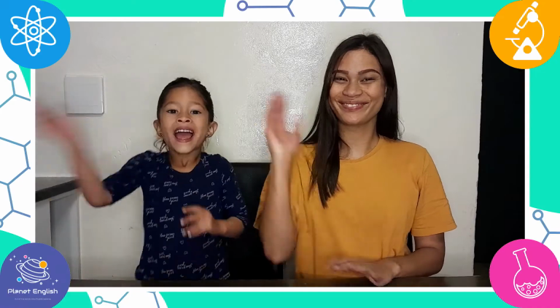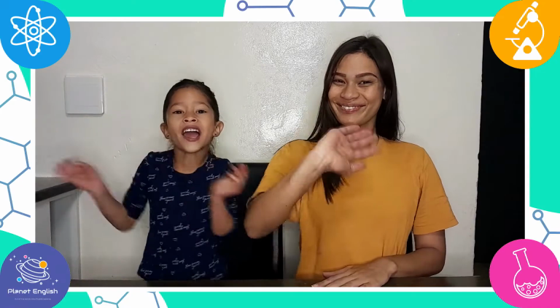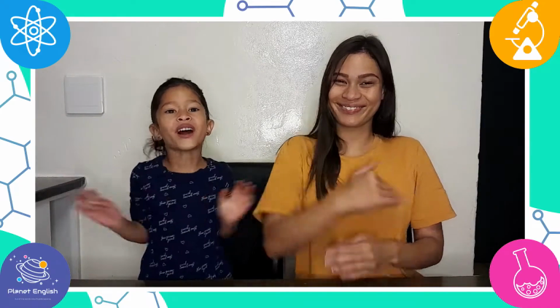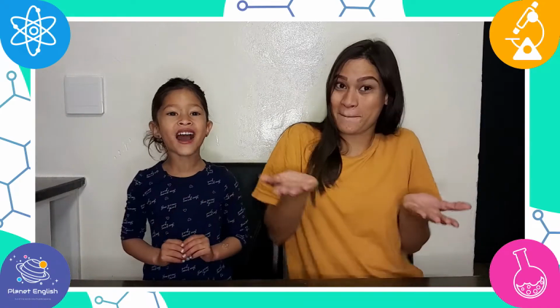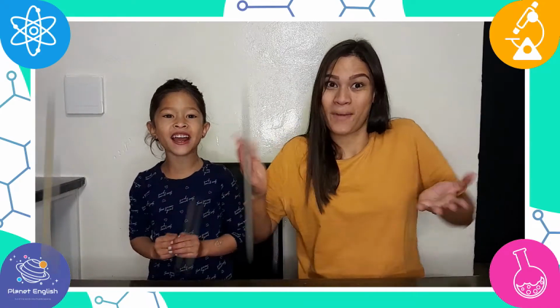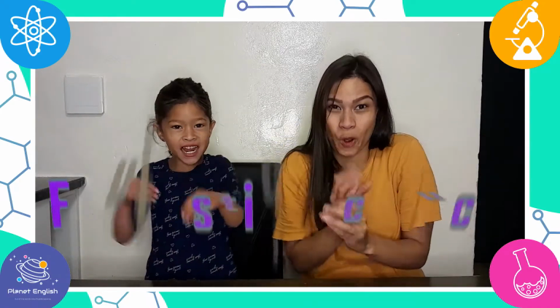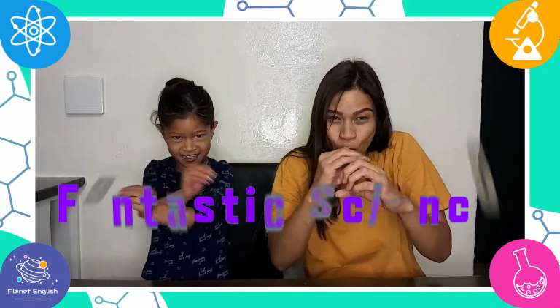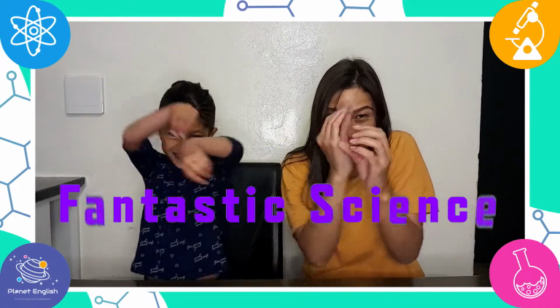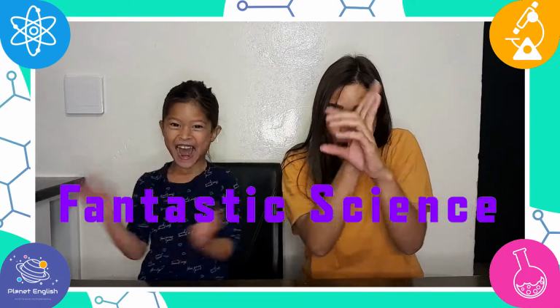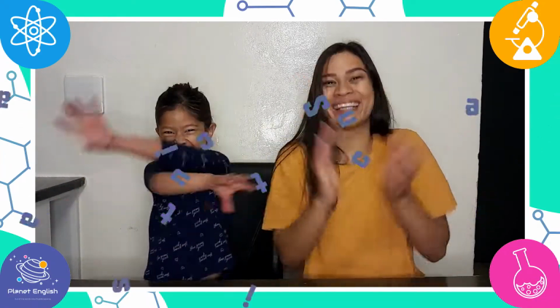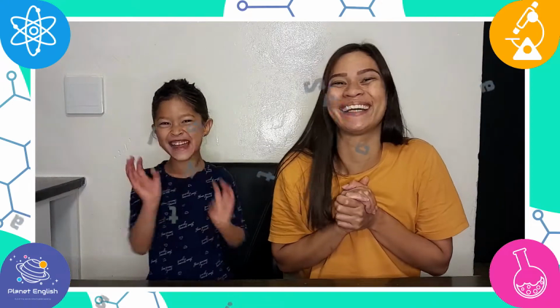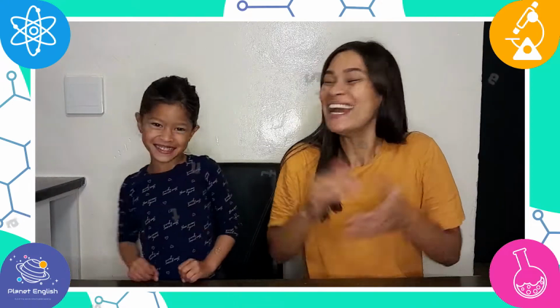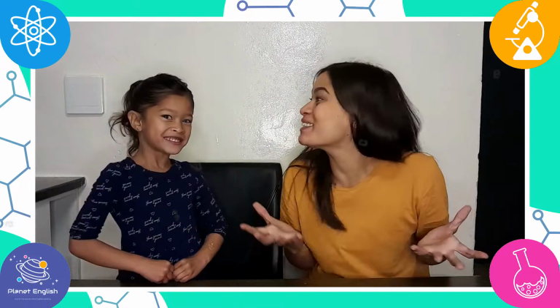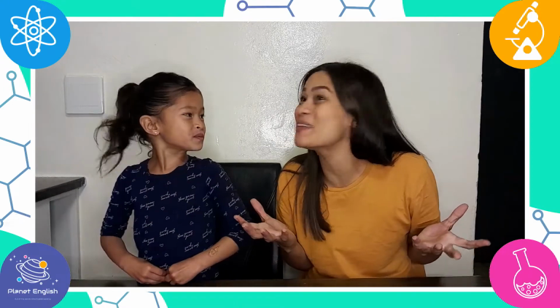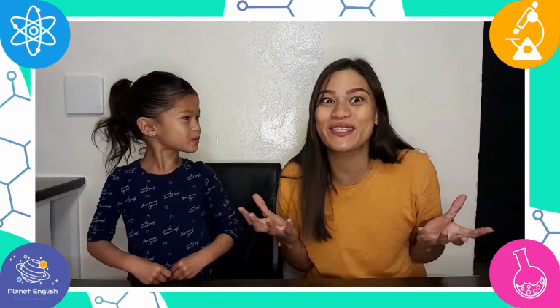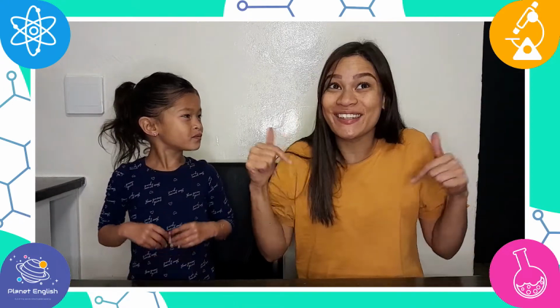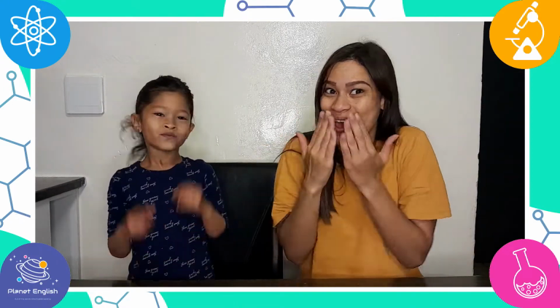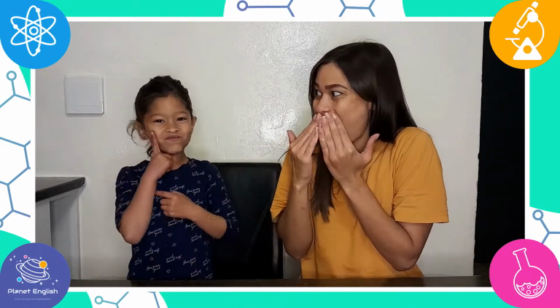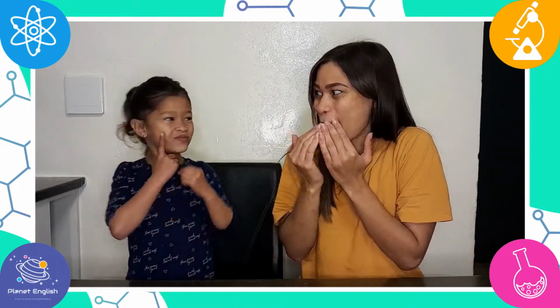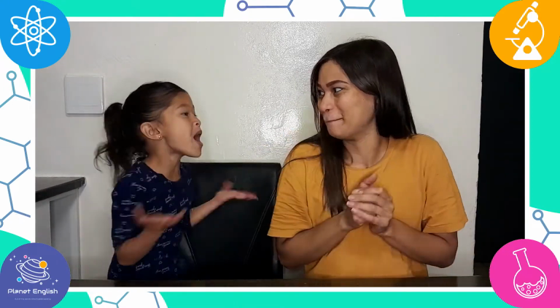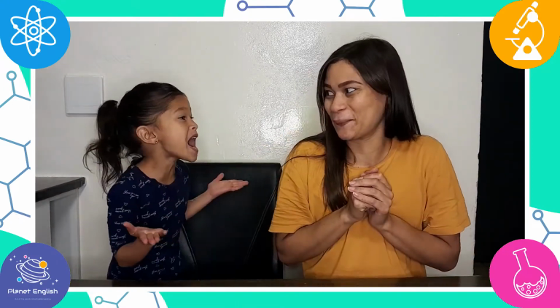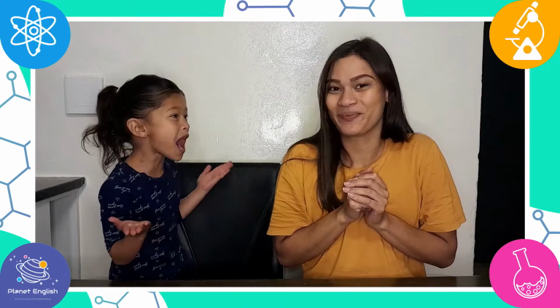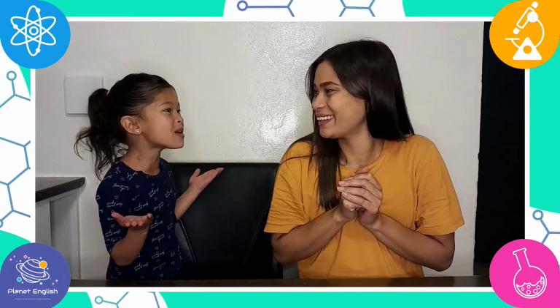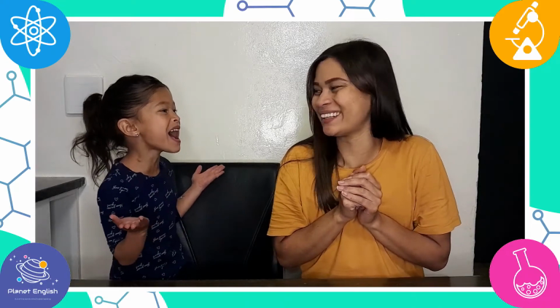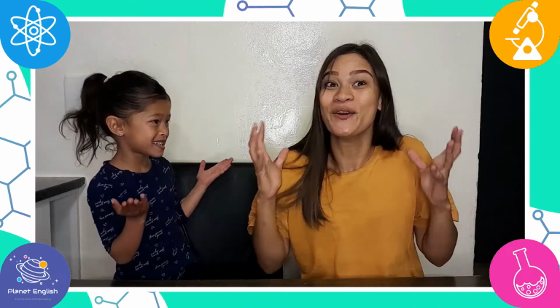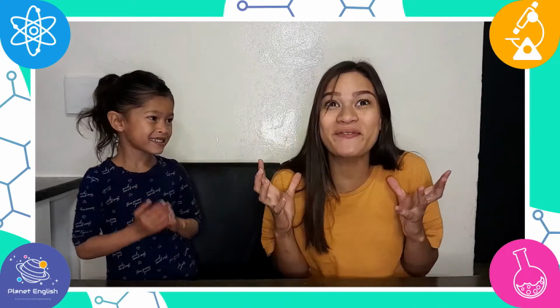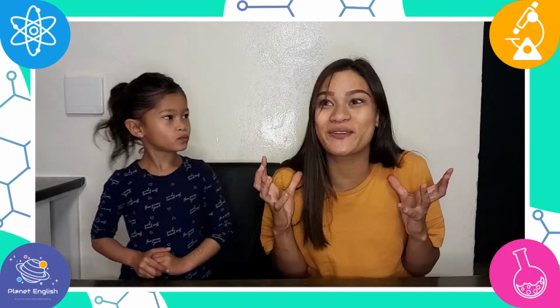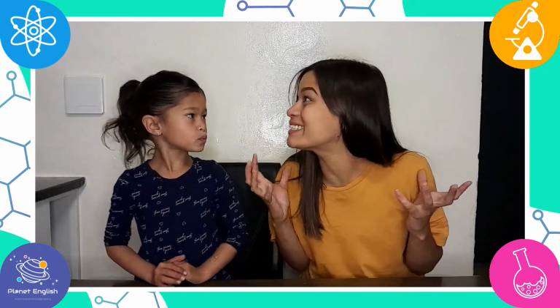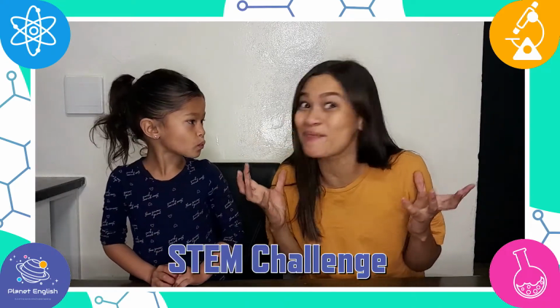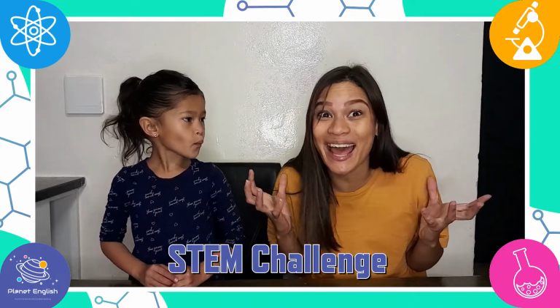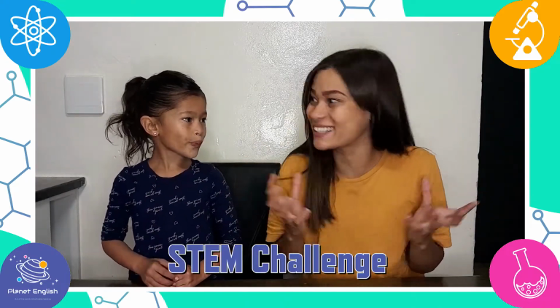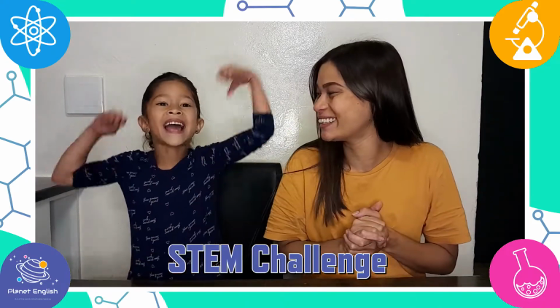Hello everyone and welcome back! Excited! Guess what we will be doing today? What? Mommy, what? We will be doing a STEM challenge! Yay!